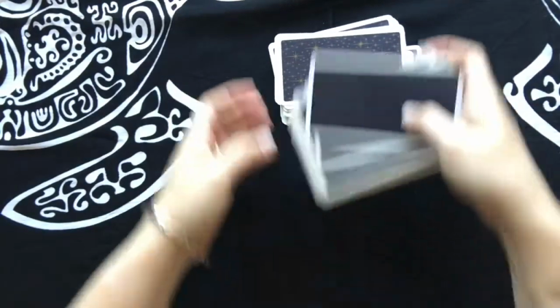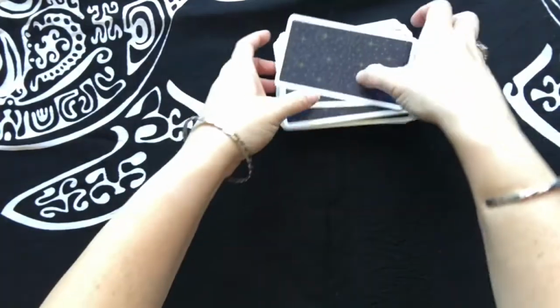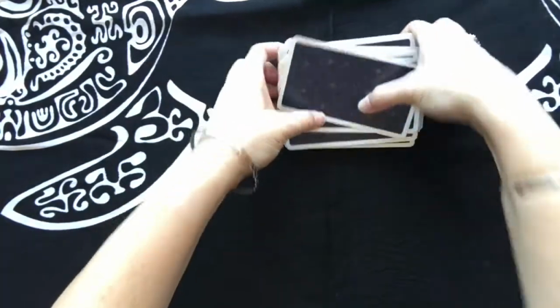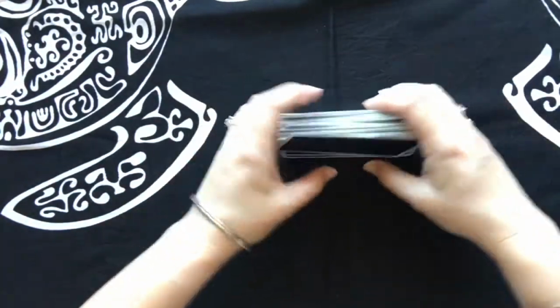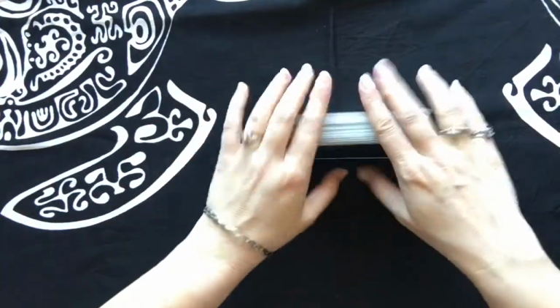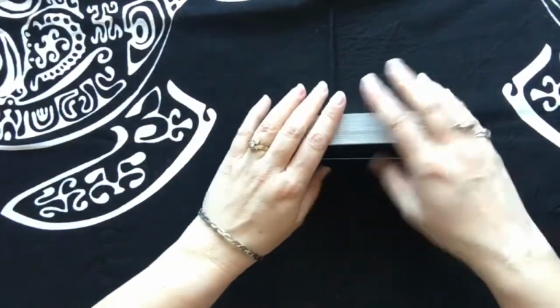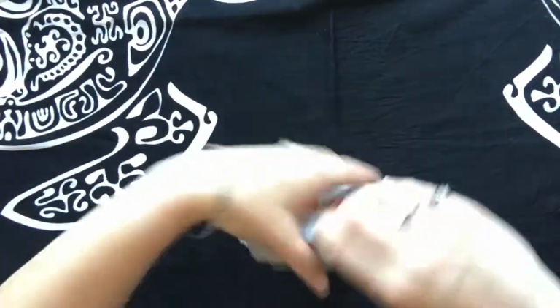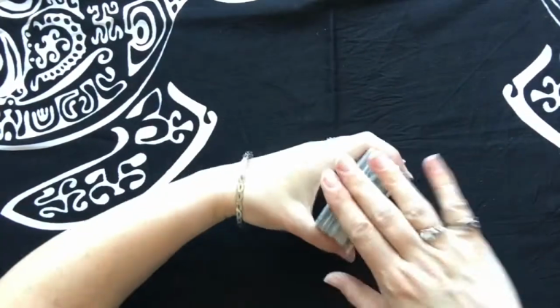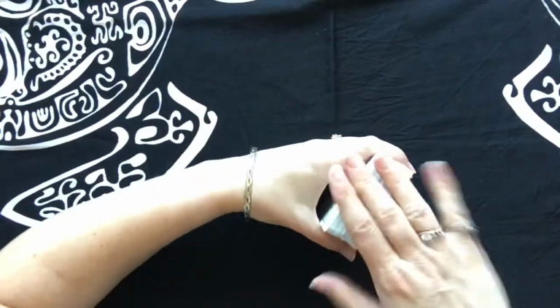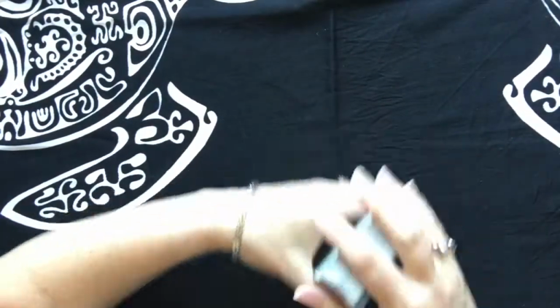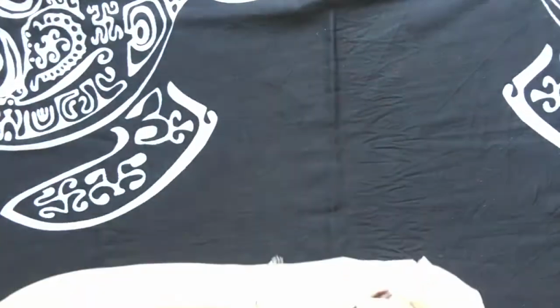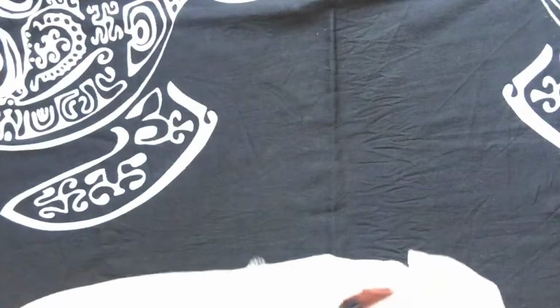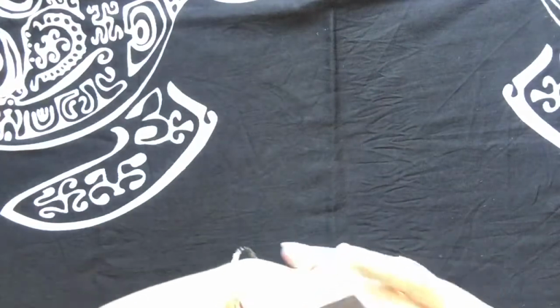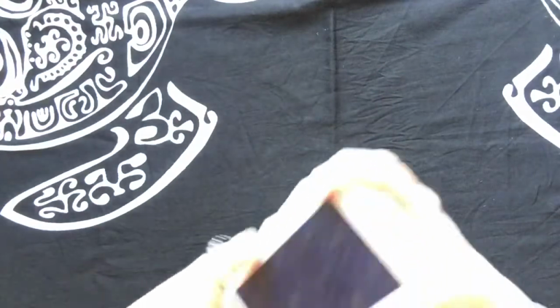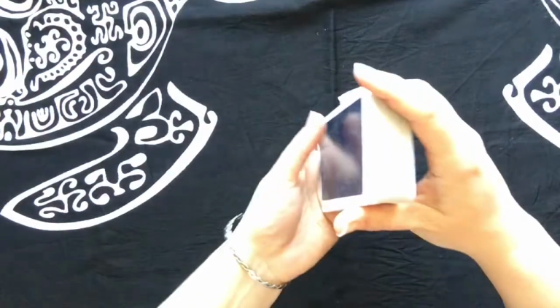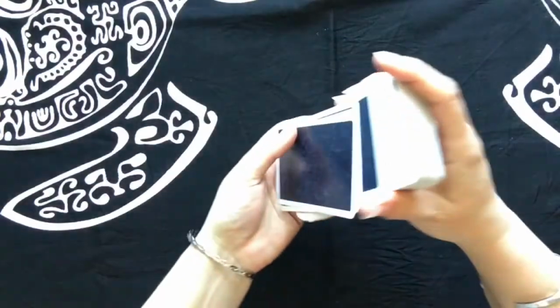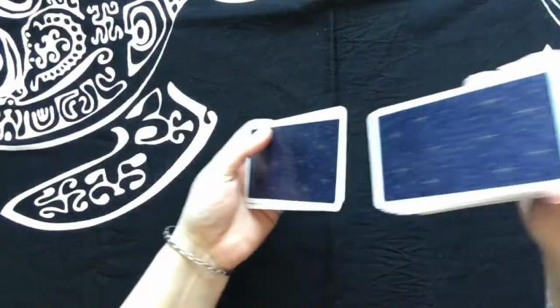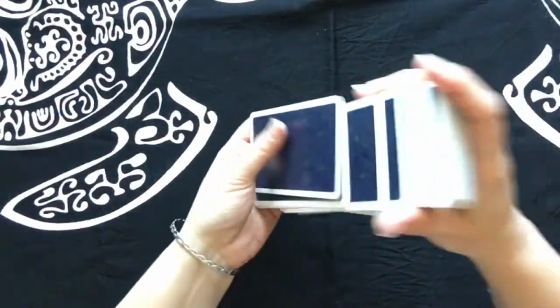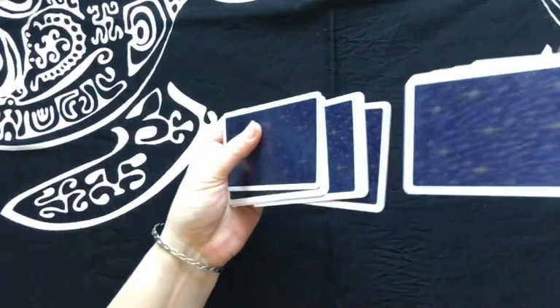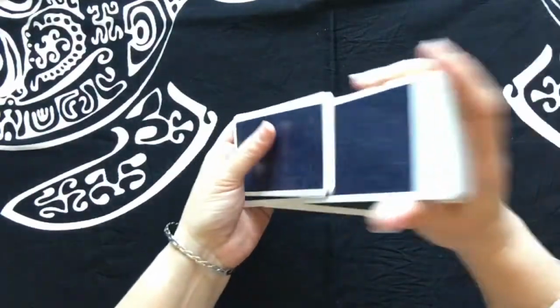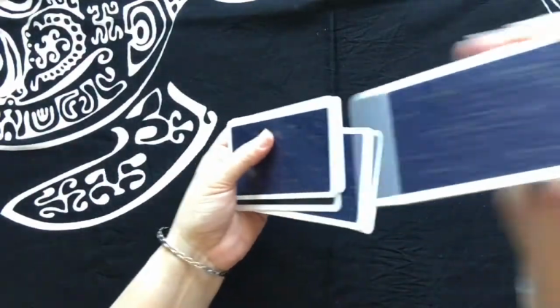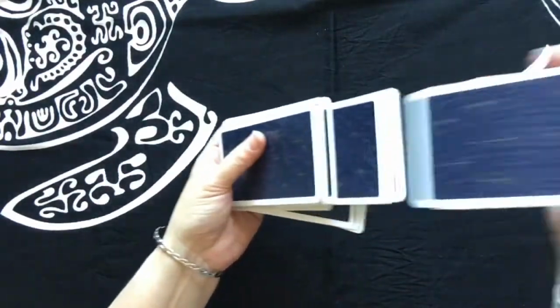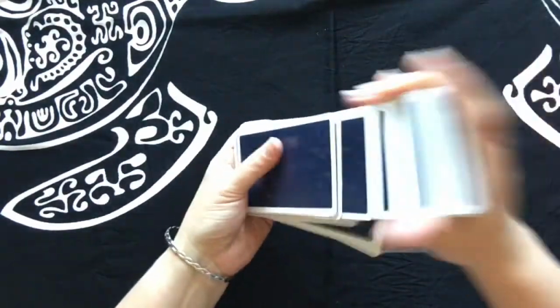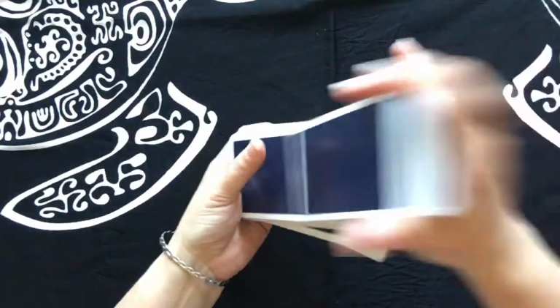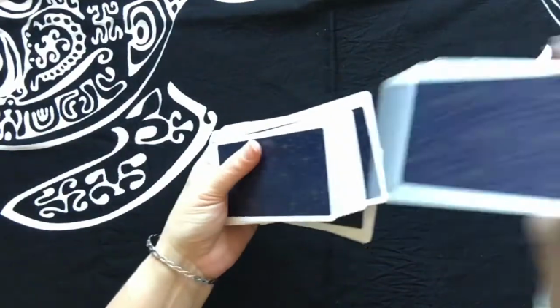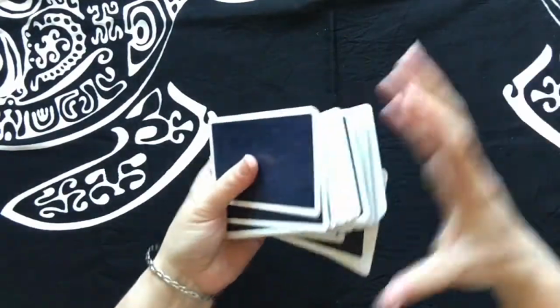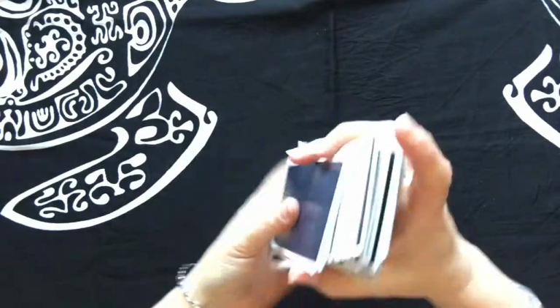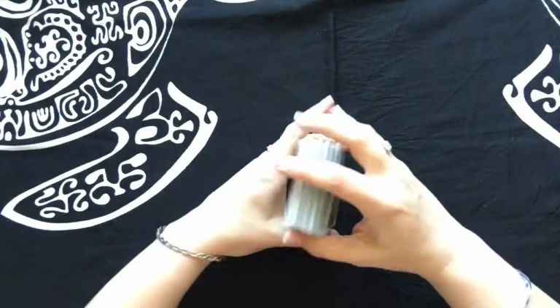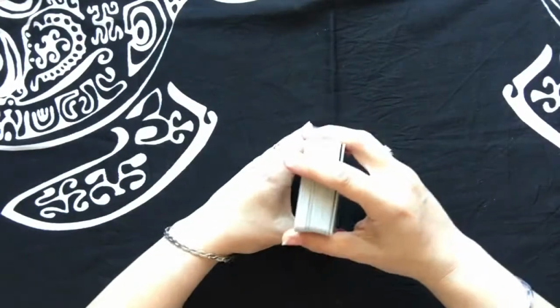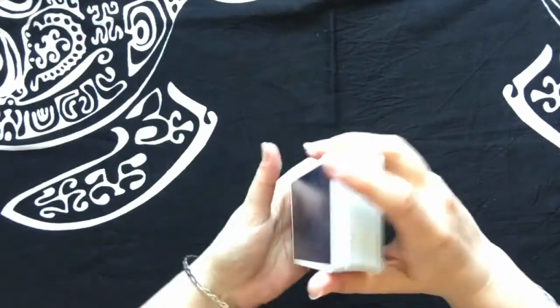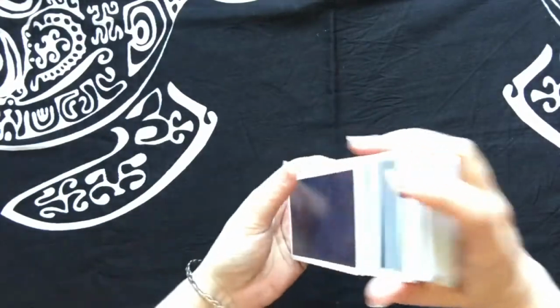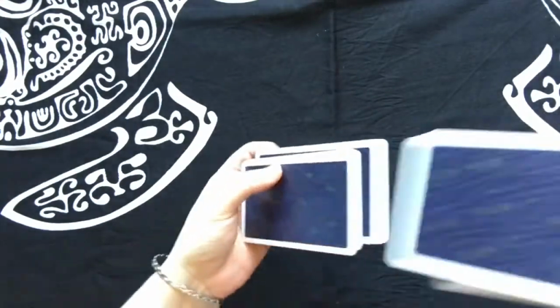I just put the two halves together and then follow up with a shuffle.